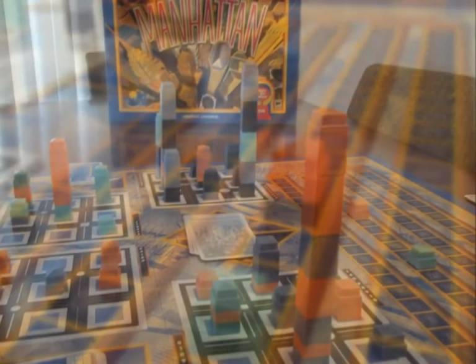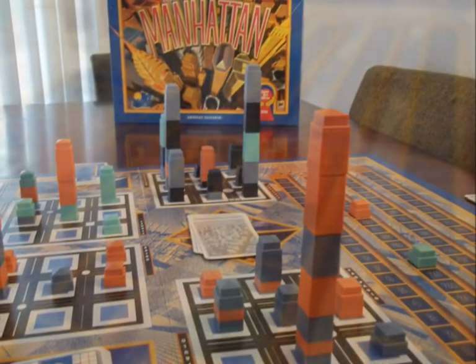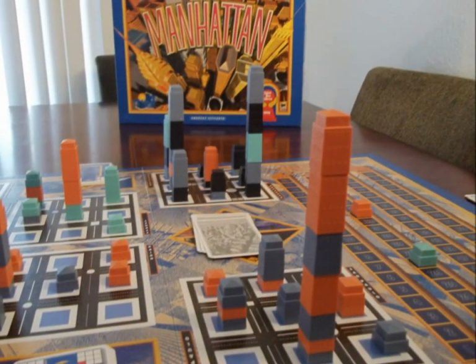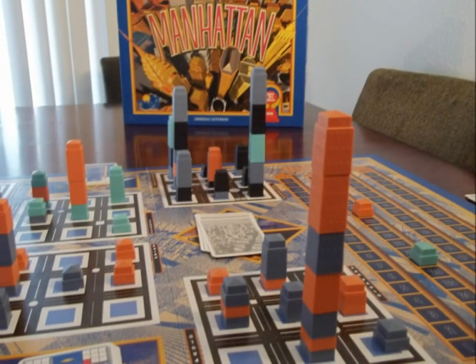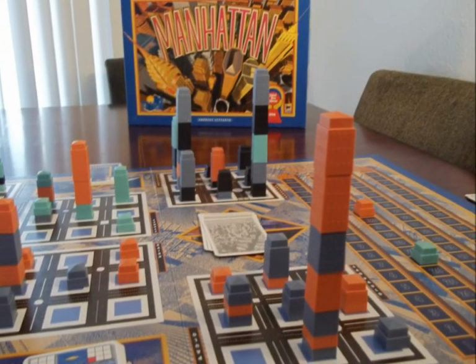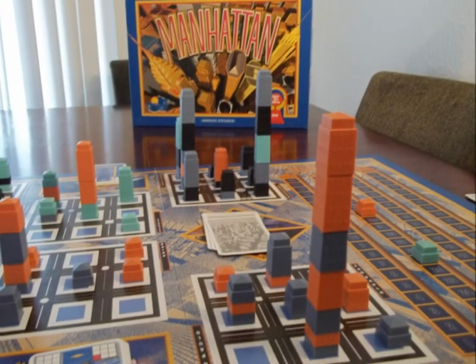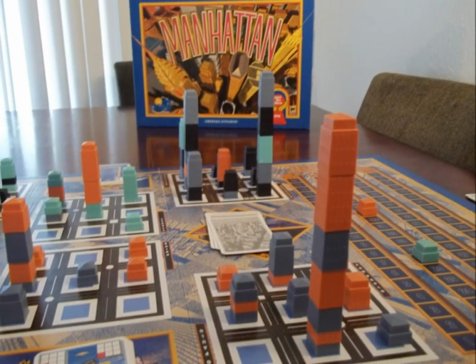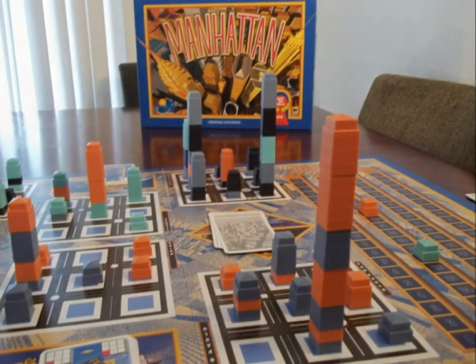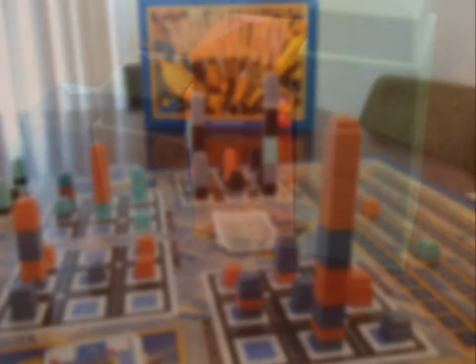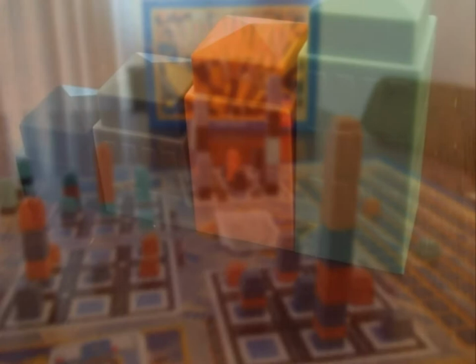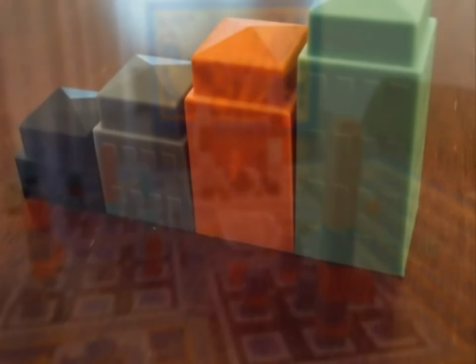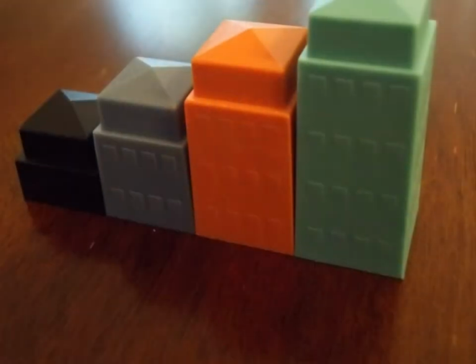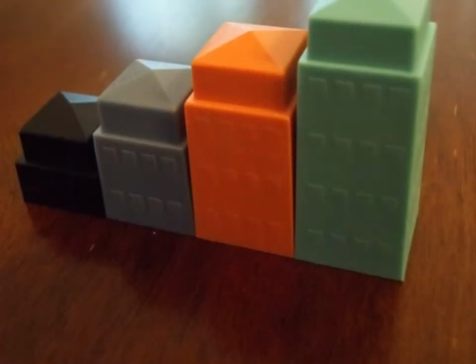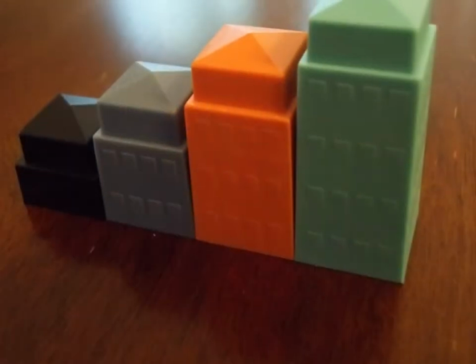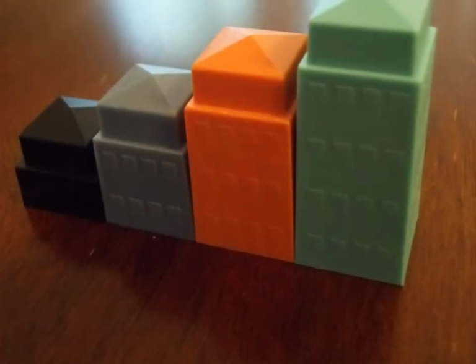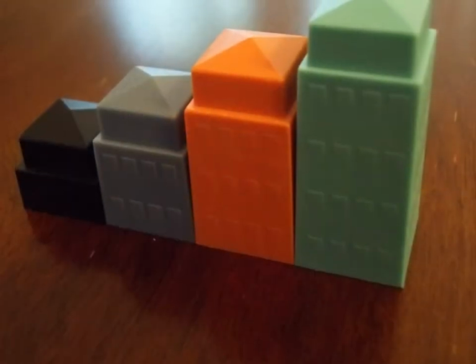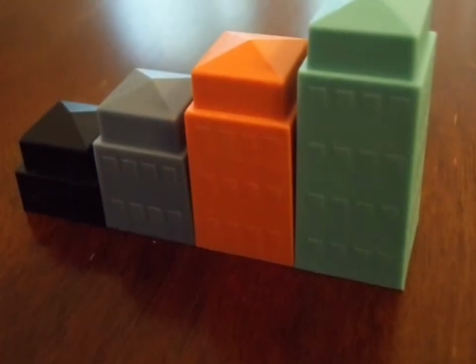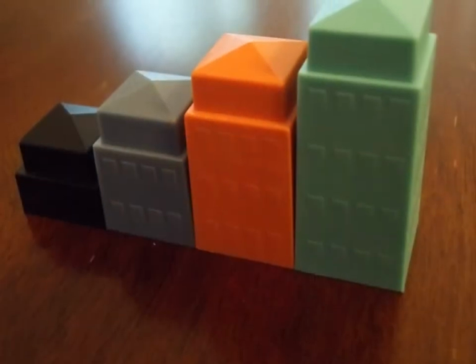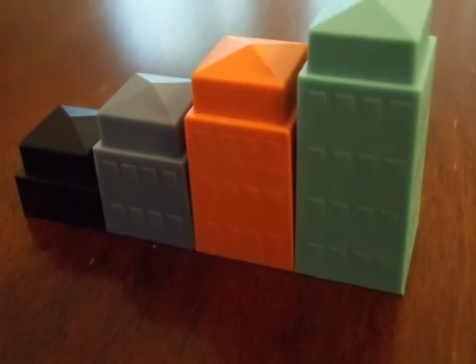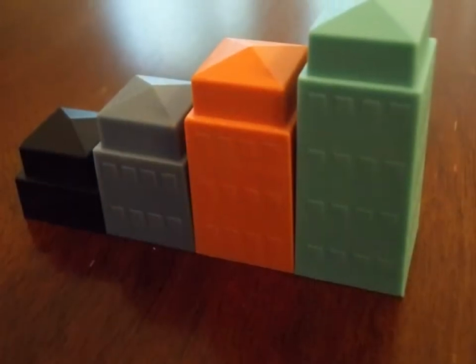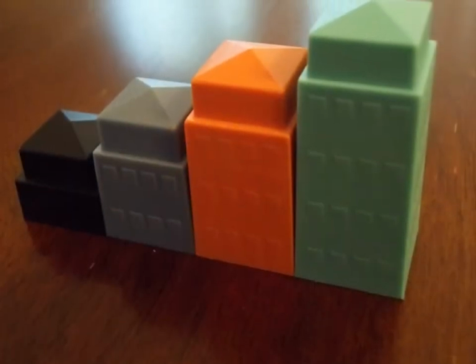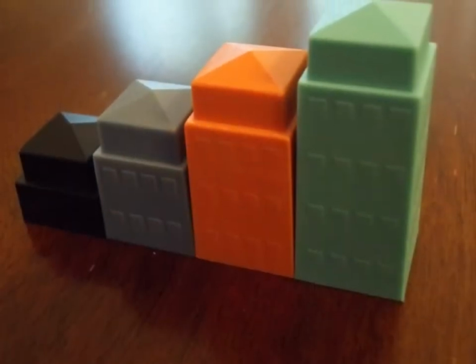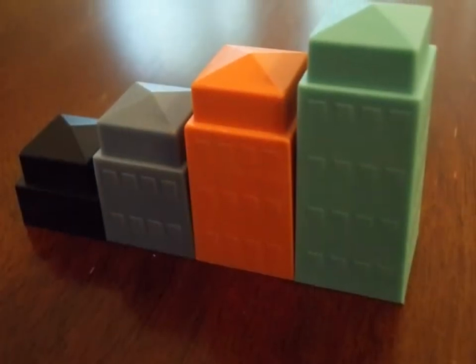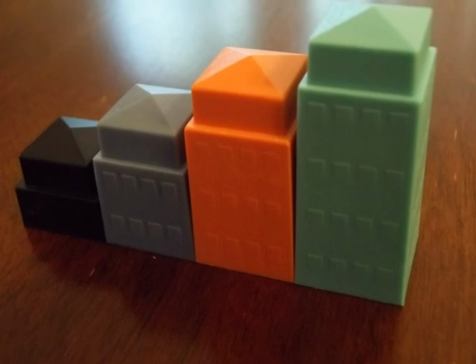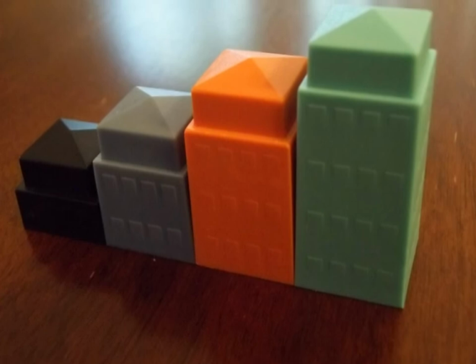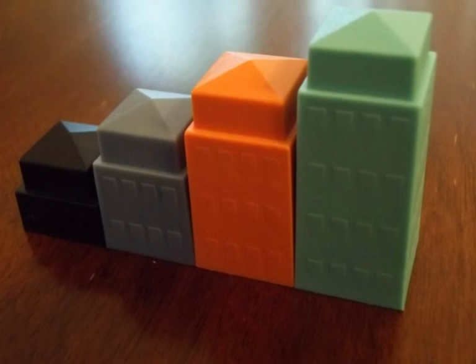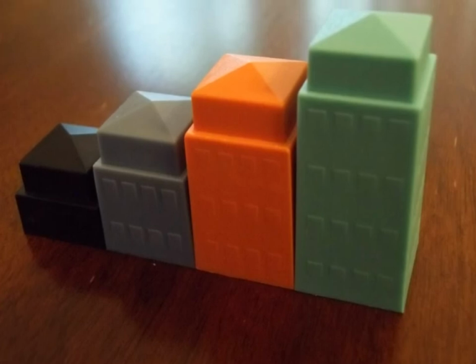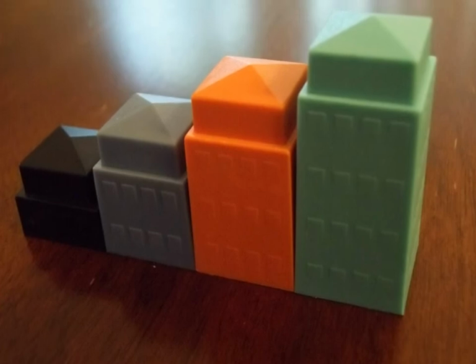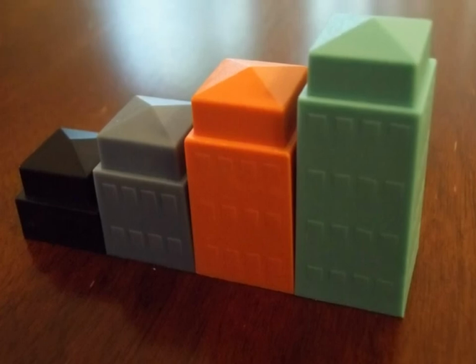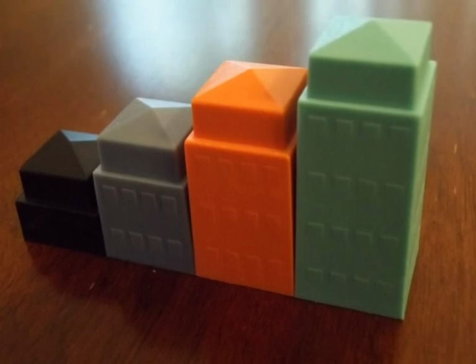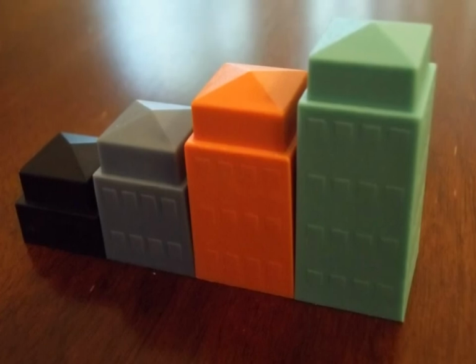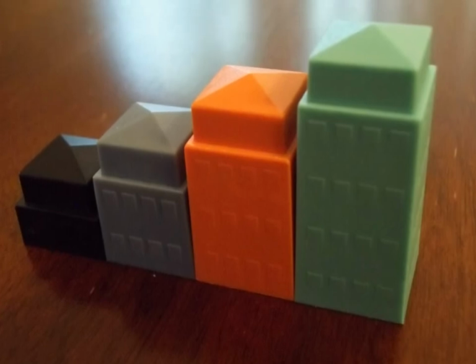I suggest the tied player with the tallest building then wins. For a 3 player game, the players play 6 rounds of 4 buildings each, and in a 2 player game, each player plays 2 colors and combines those 2 scores at the end of the game.